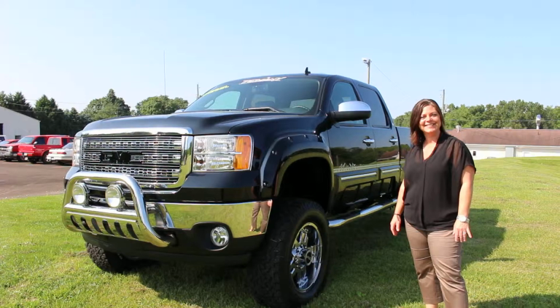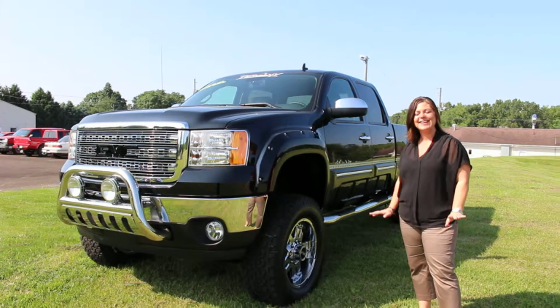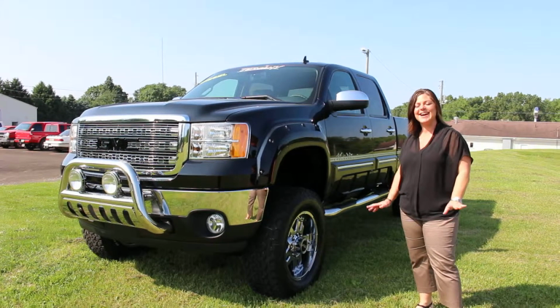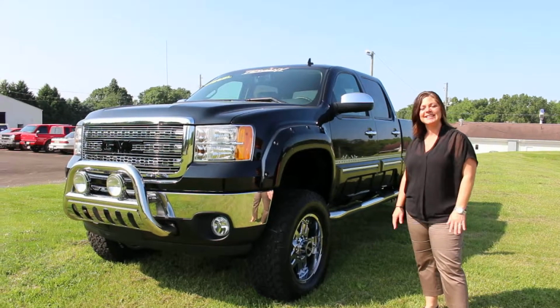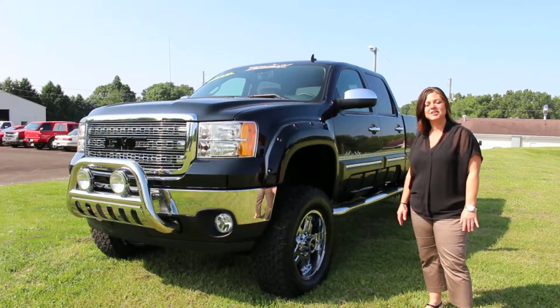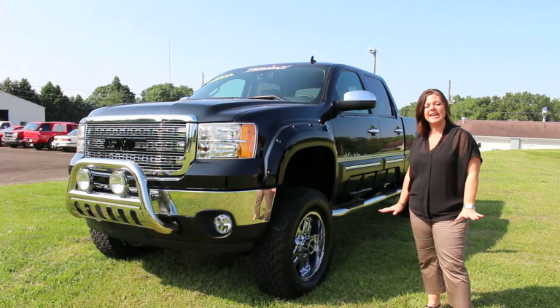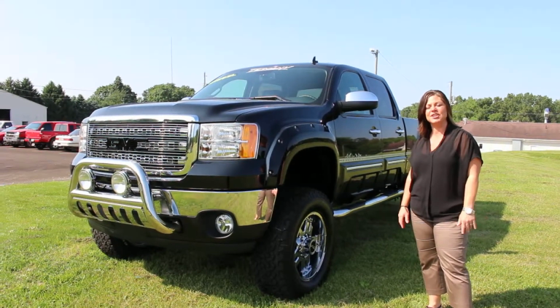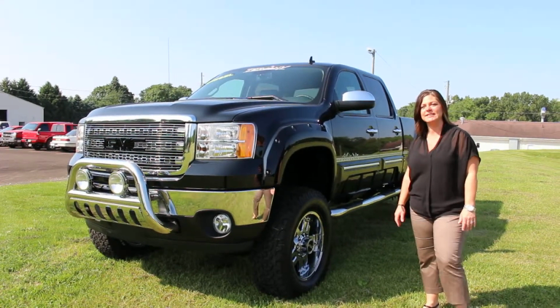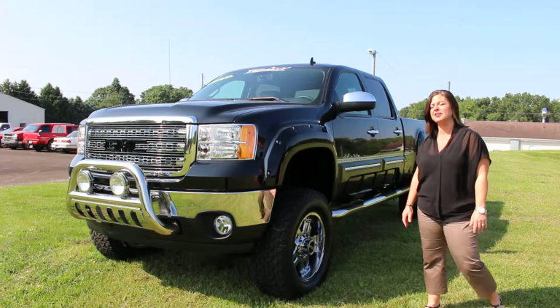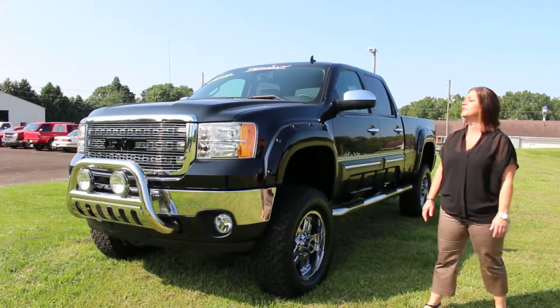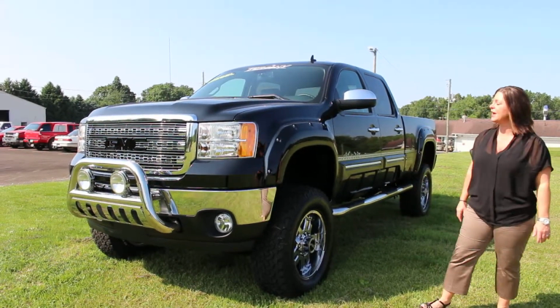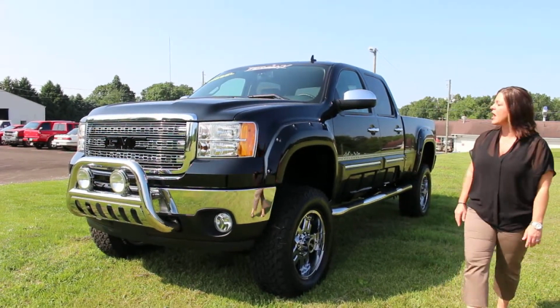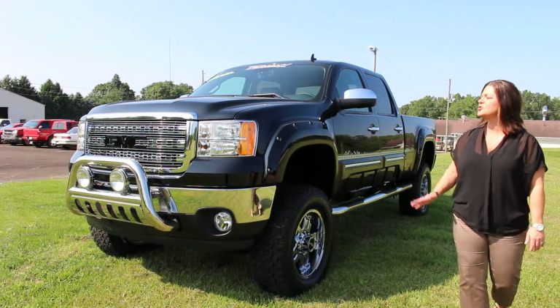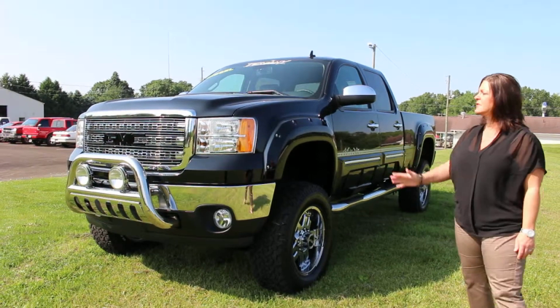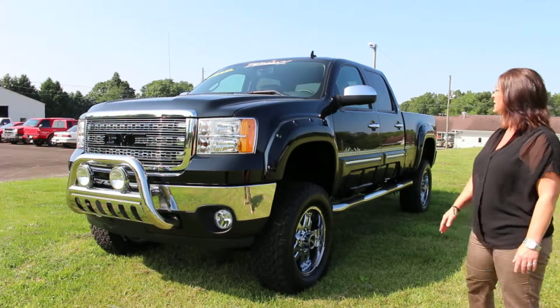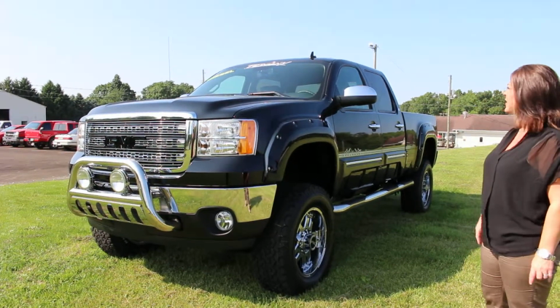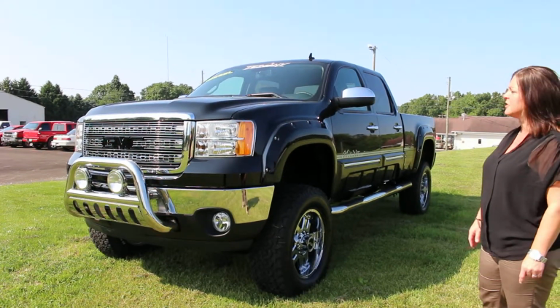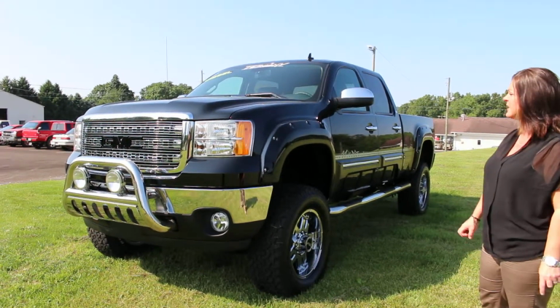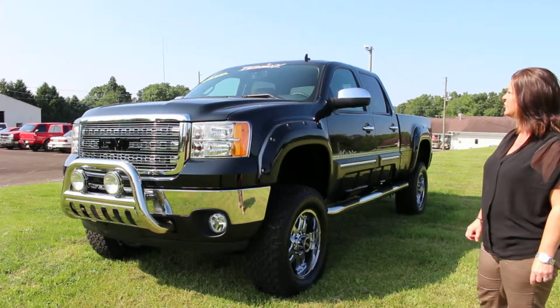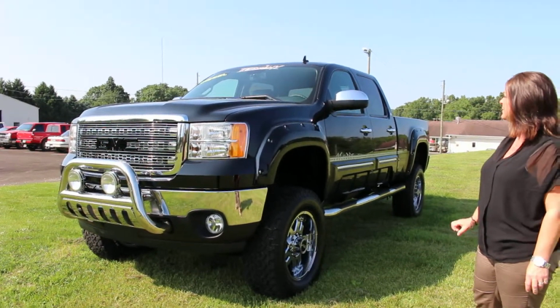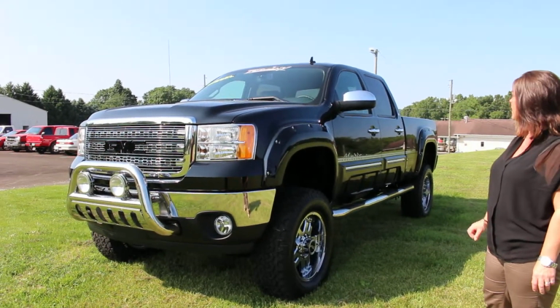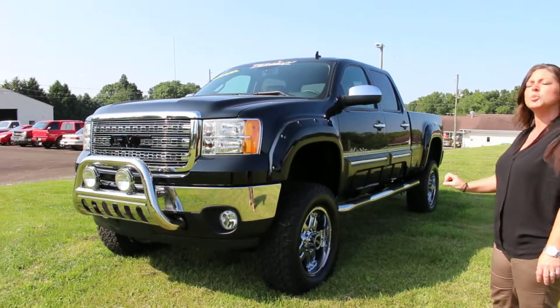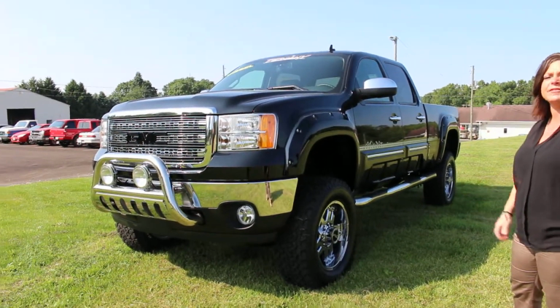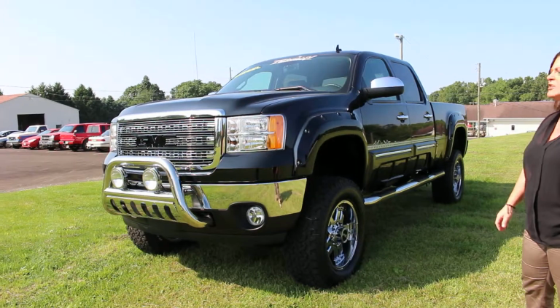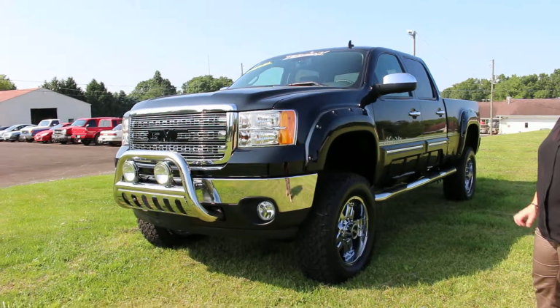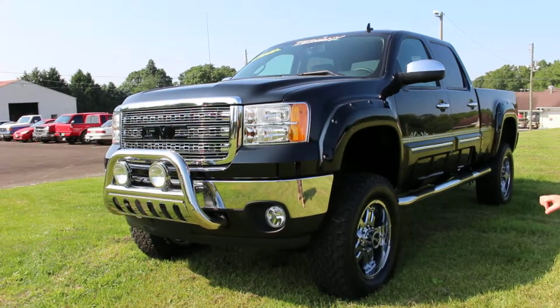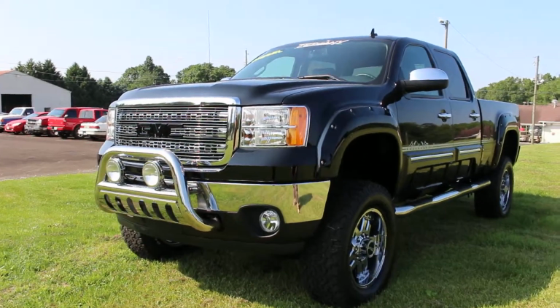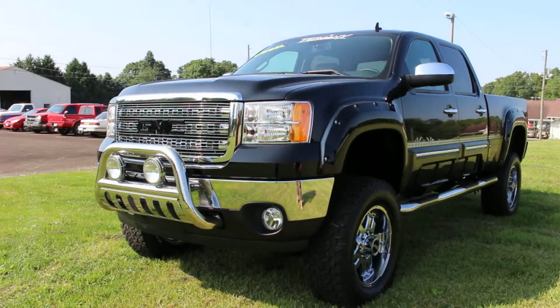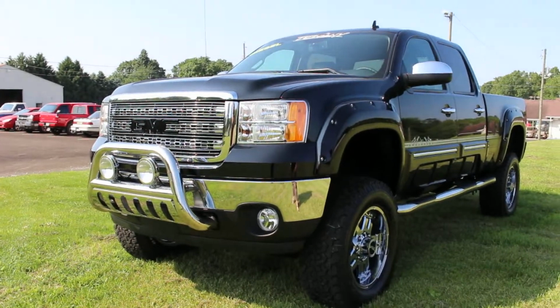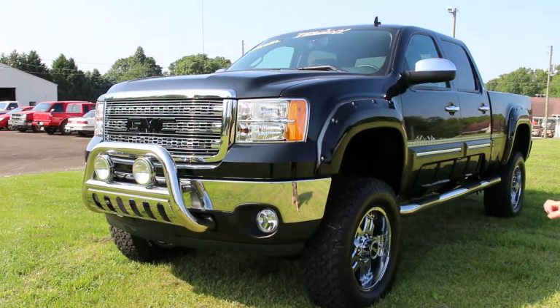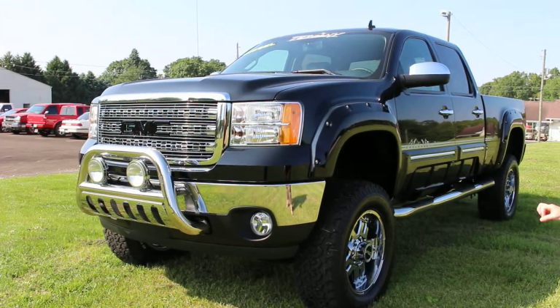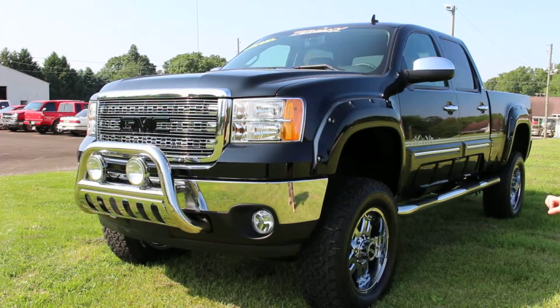Hi guys, Kate with Guest GMC down here in Carrollton, Ohio. I'm showing you this morning the 2013 GMC 2500 HD with the 6.6 Duramax with an Allison transmission.